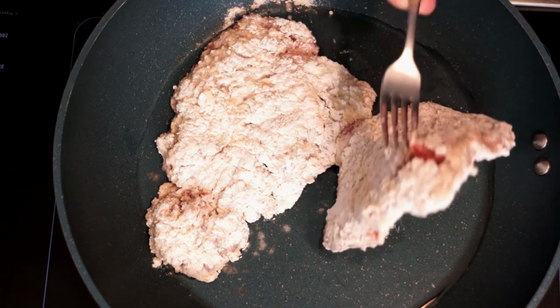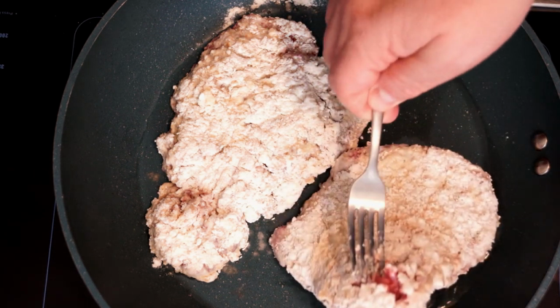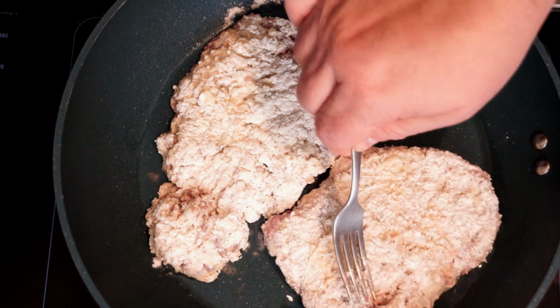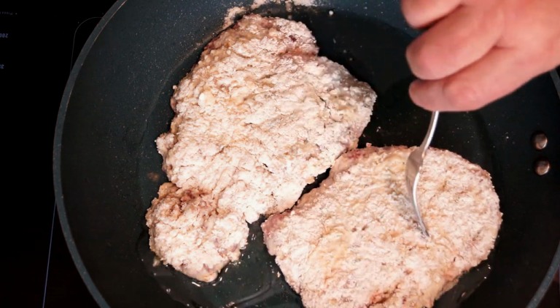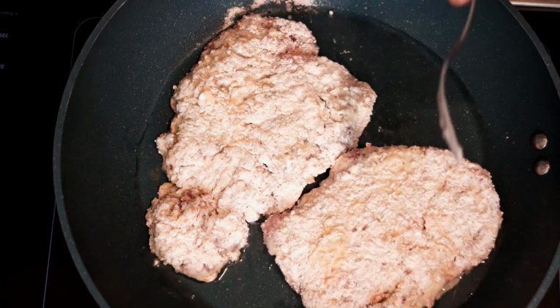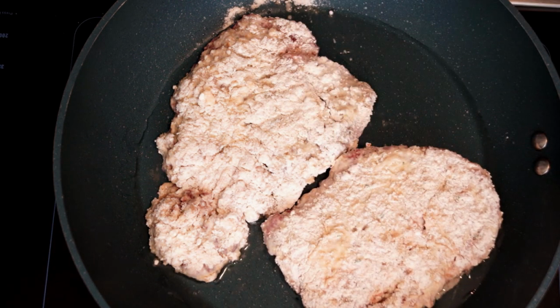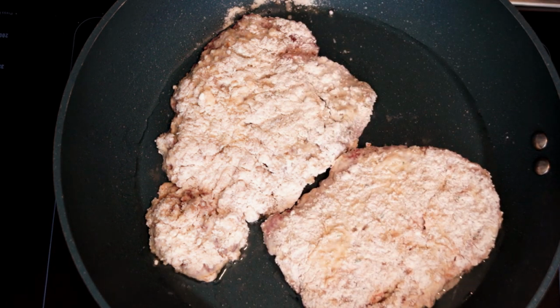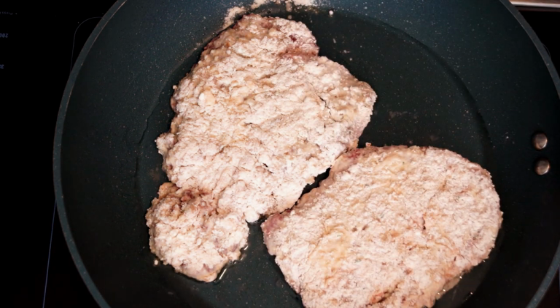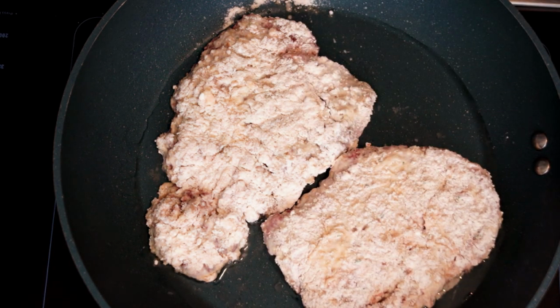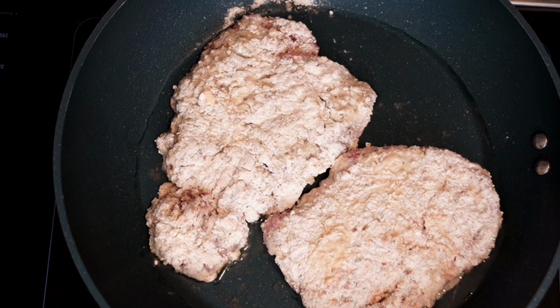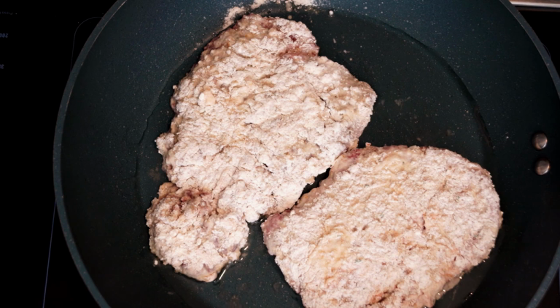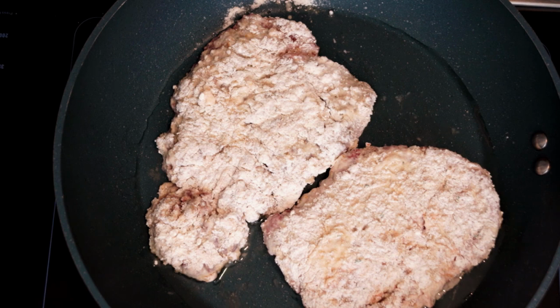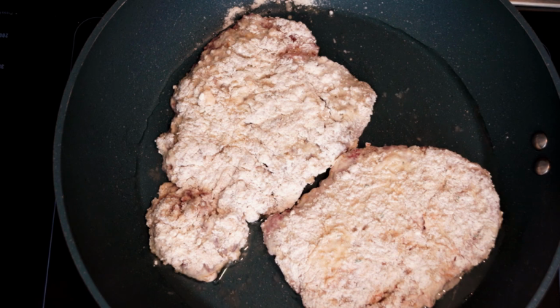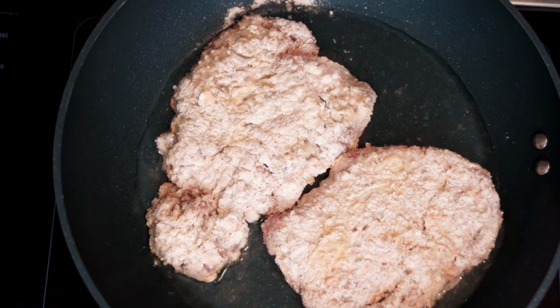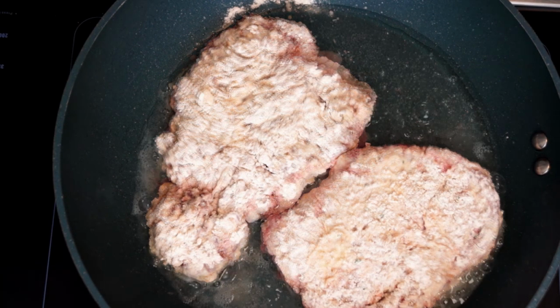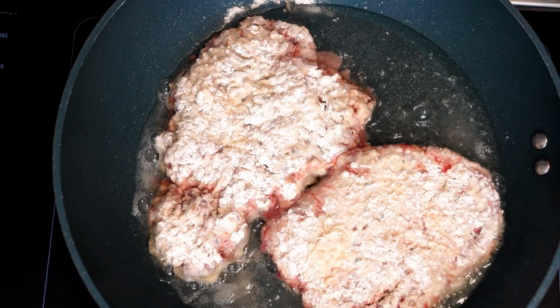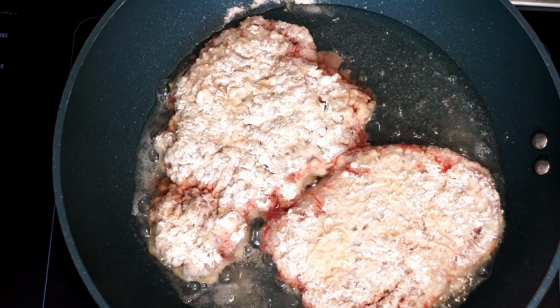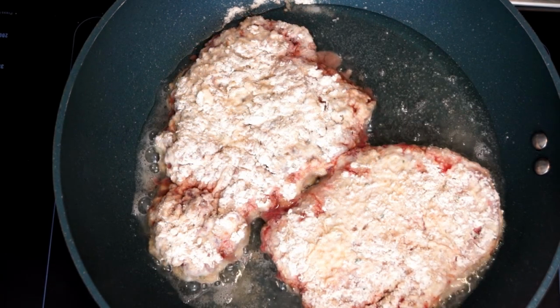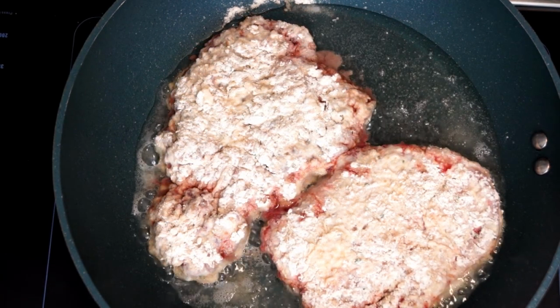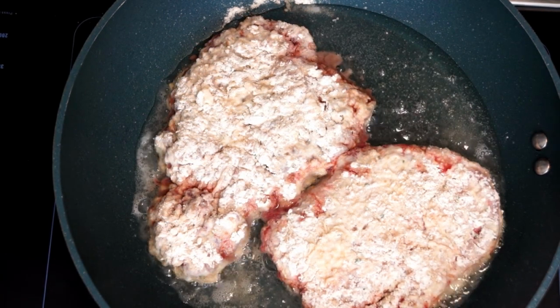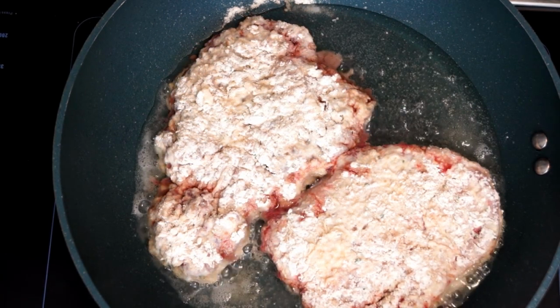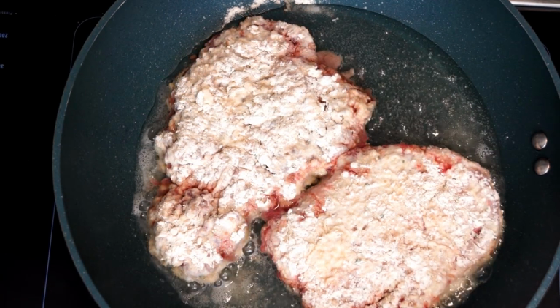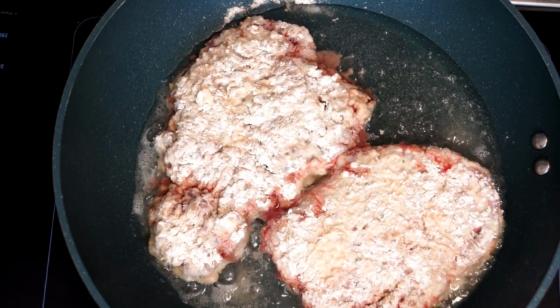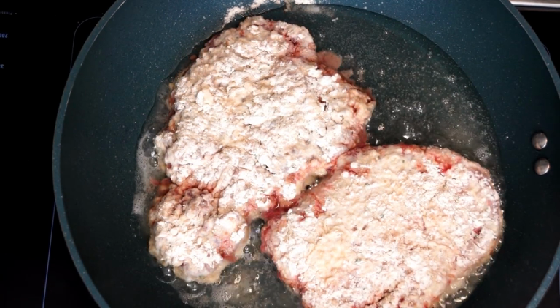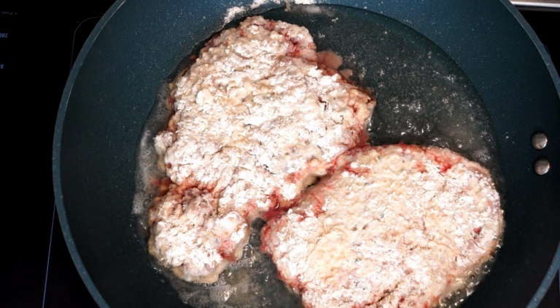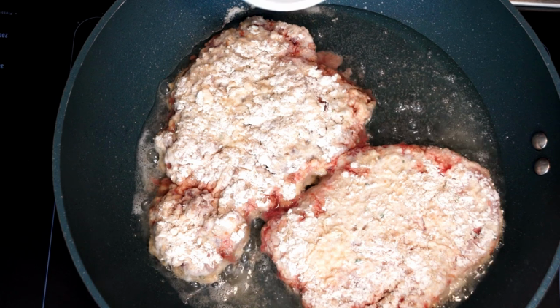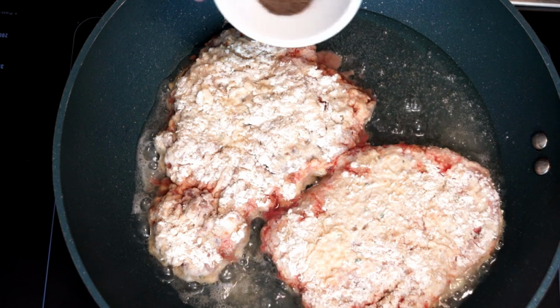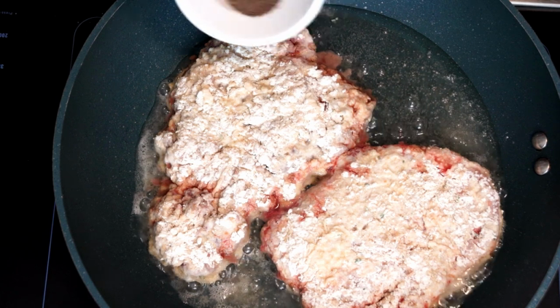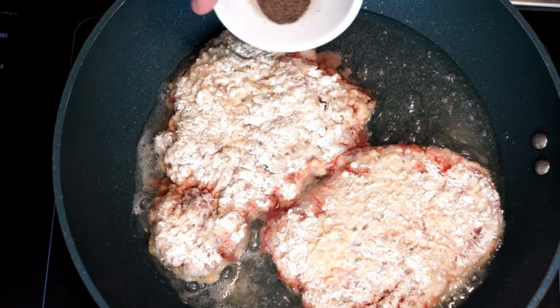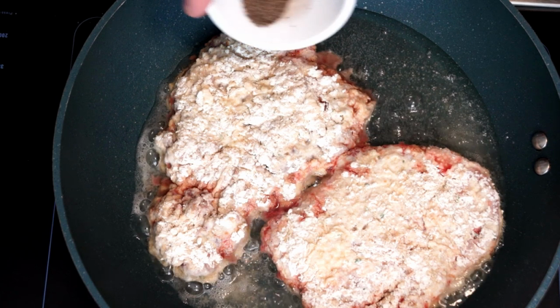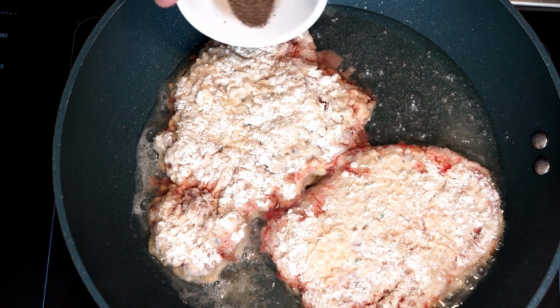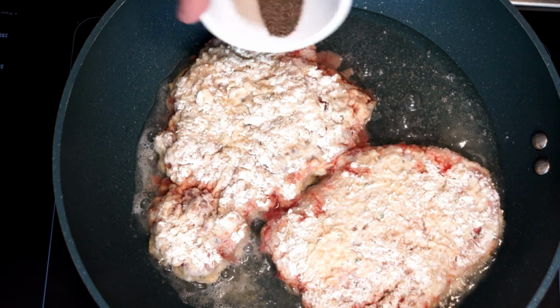One thing you will learn about cooking cube steak or other steak in general is they do try to stick to the pan, and you don't want to pull off your coating. So if you have a decent amount of oil in the bottom of your pan you are fine. But make sure as you're cooking you continuously flip these back and forth.